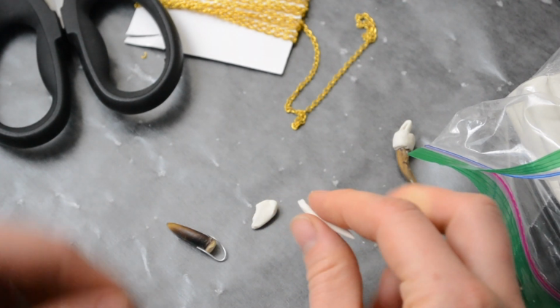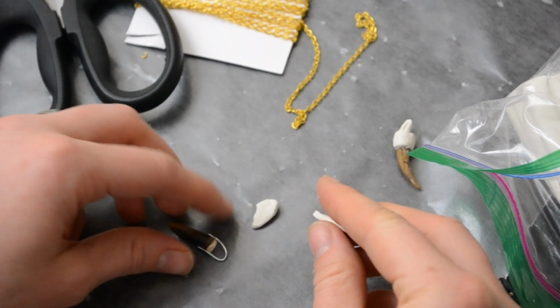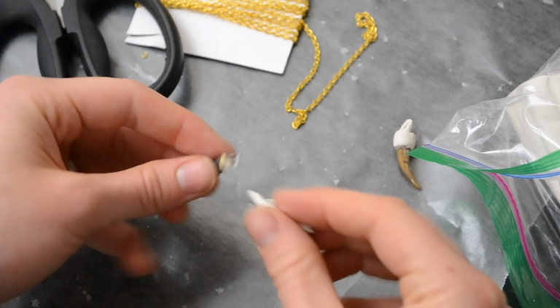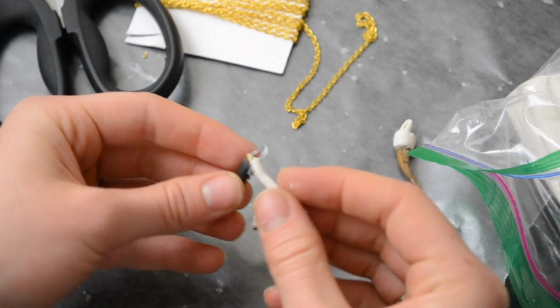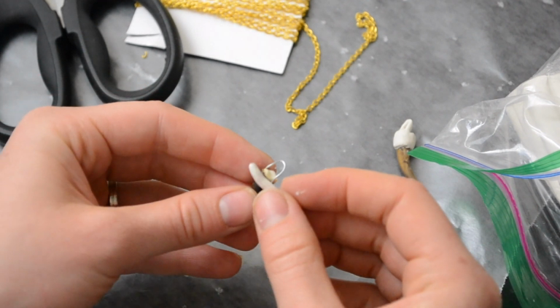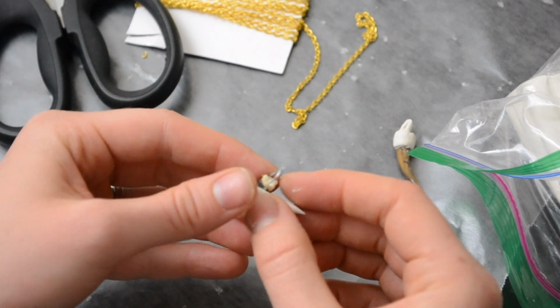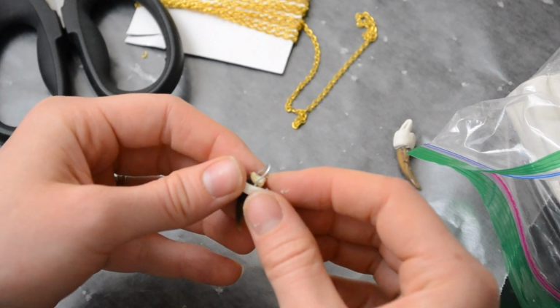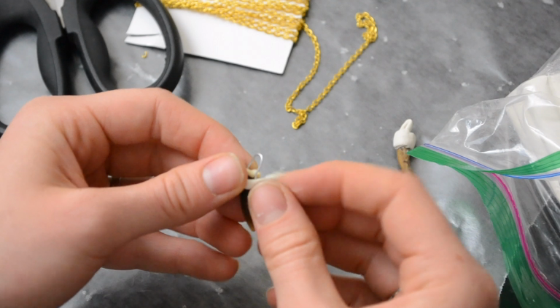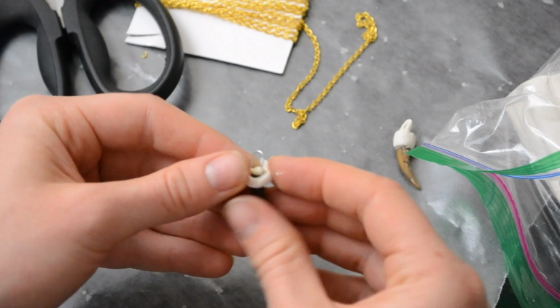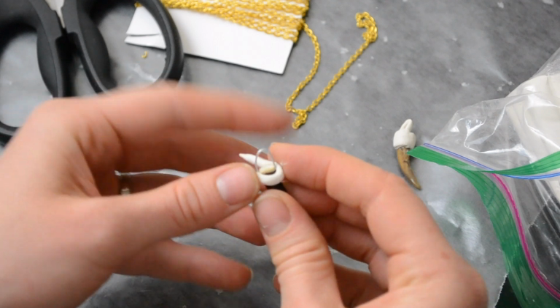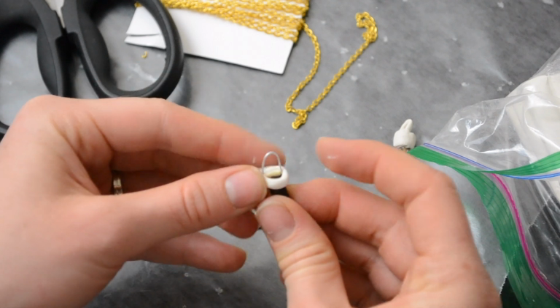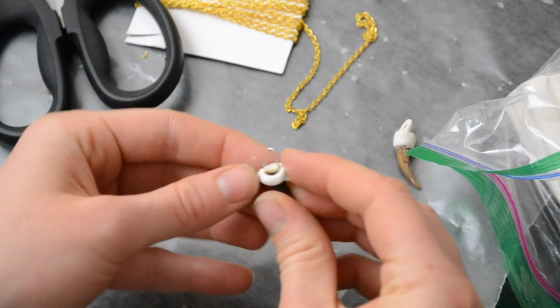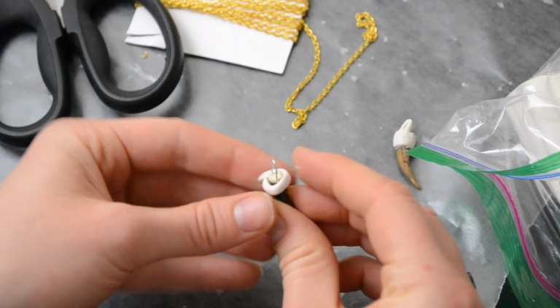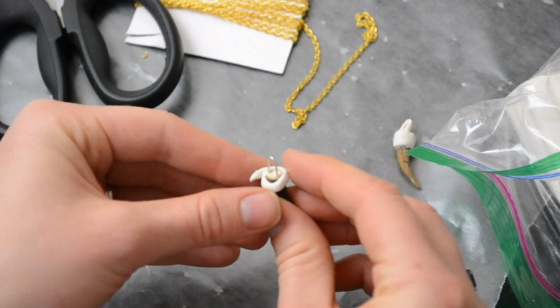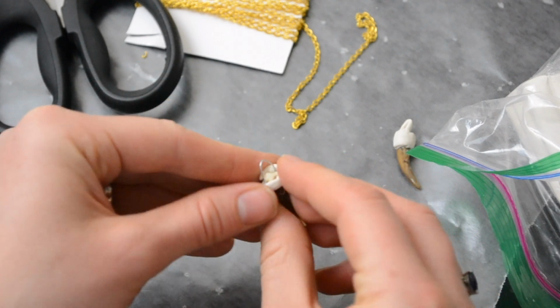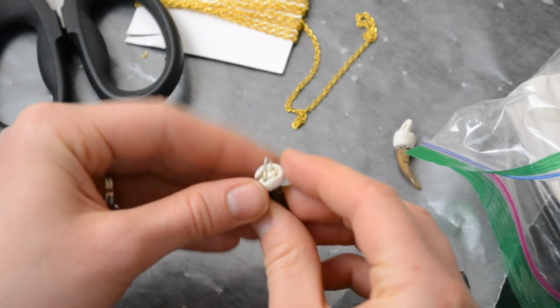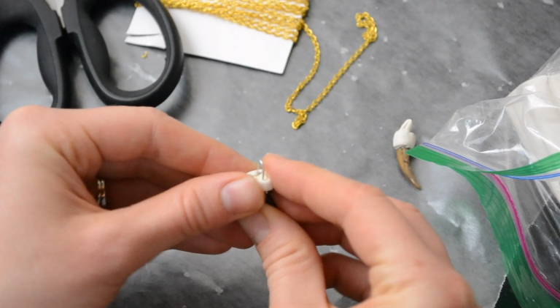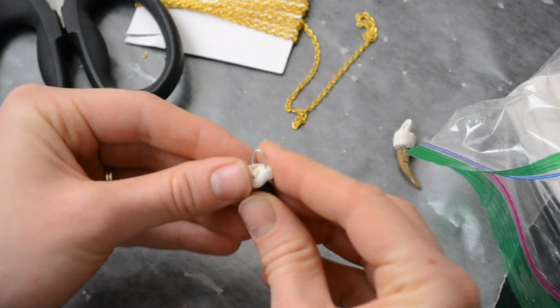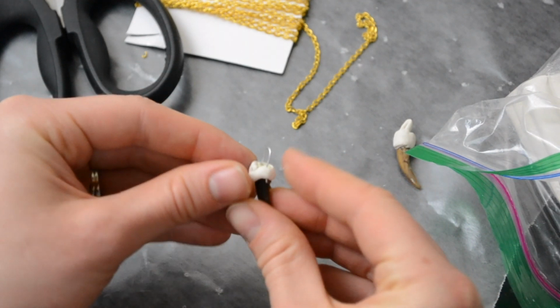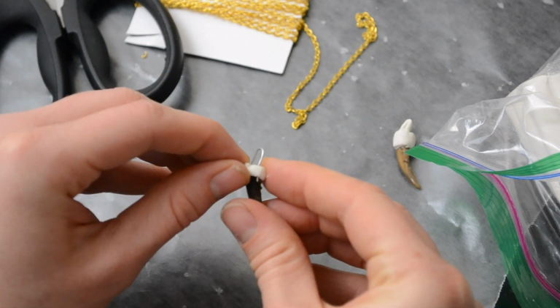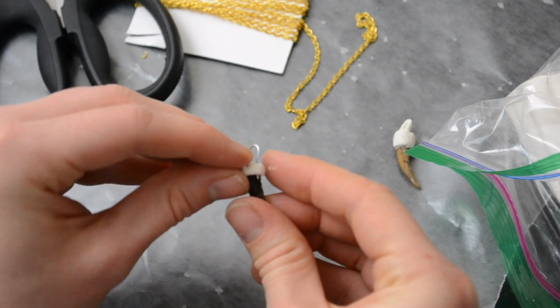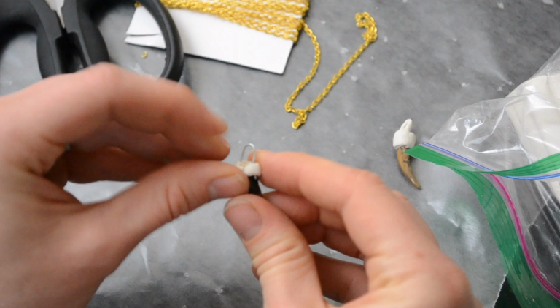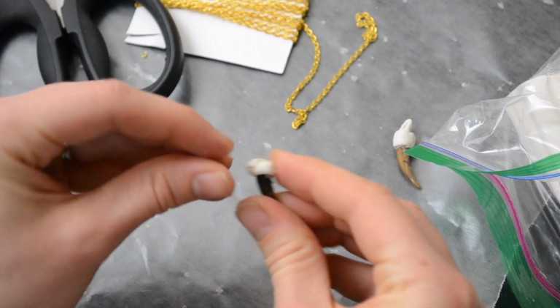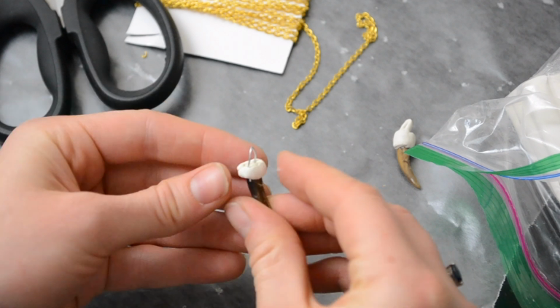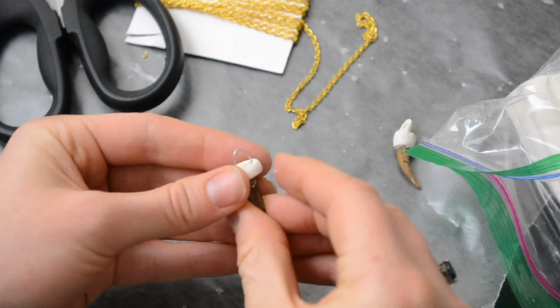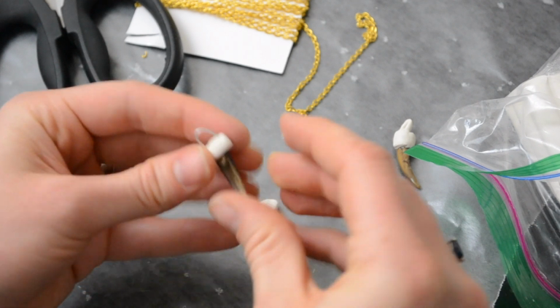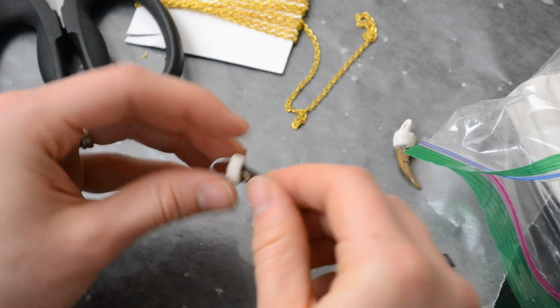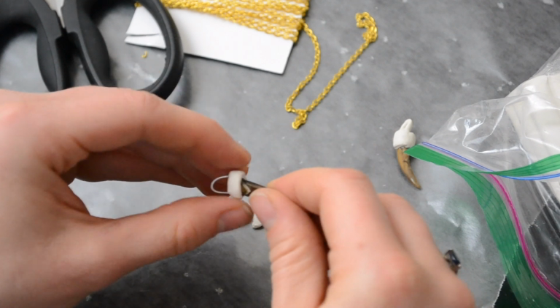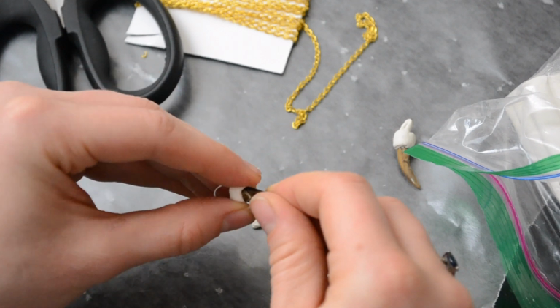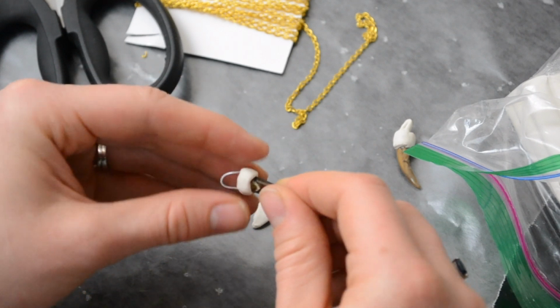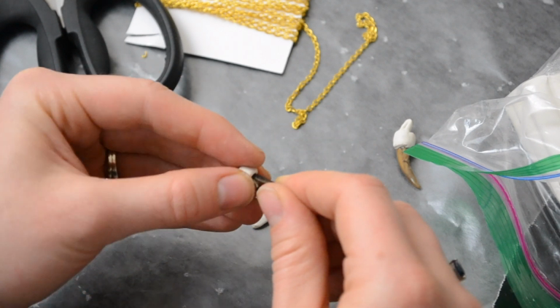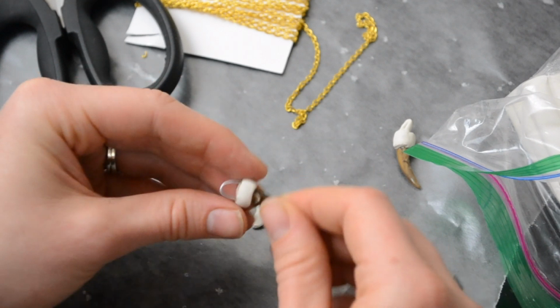I just twist the clay in my fingers until it becomes a thin string, then wrap that around — and also wrap it around the bottom of that metal piece — and then just kind of flatten it down, even it out, and shape it a little bit.